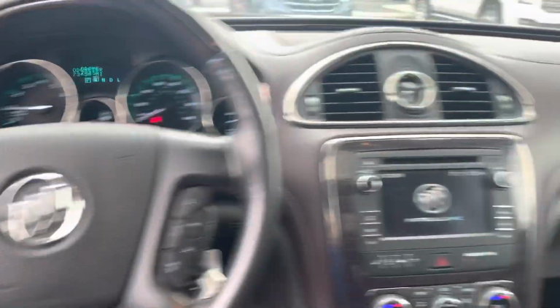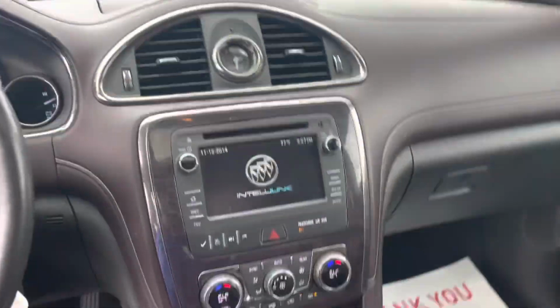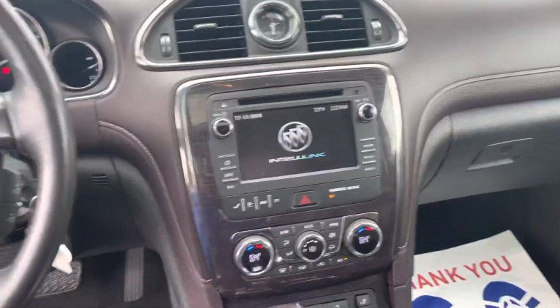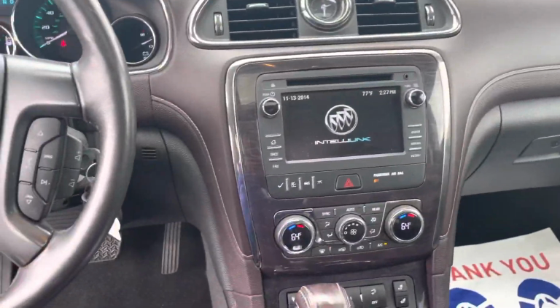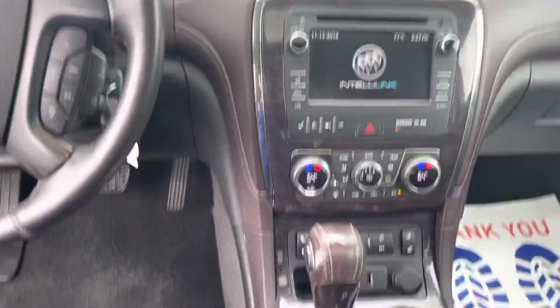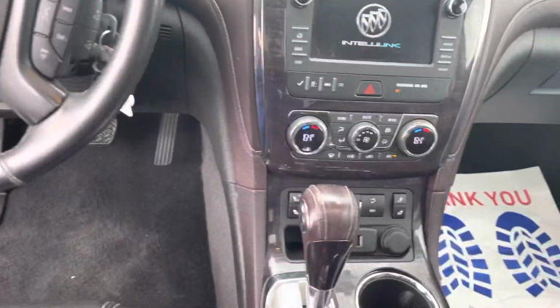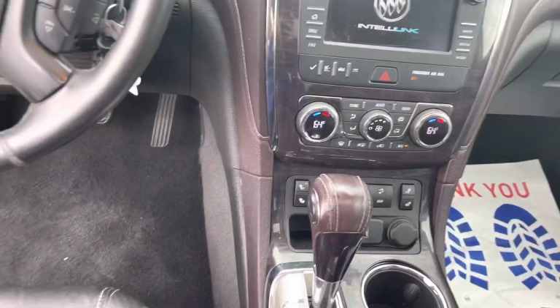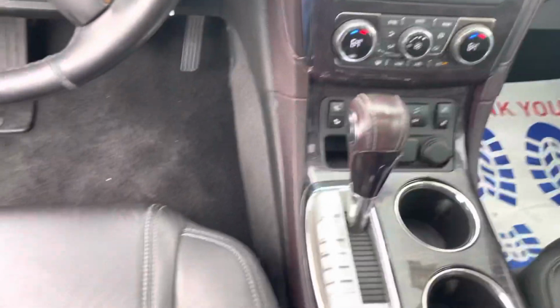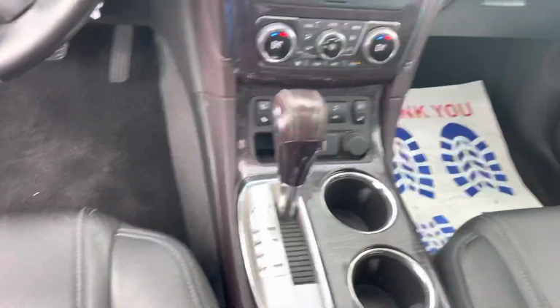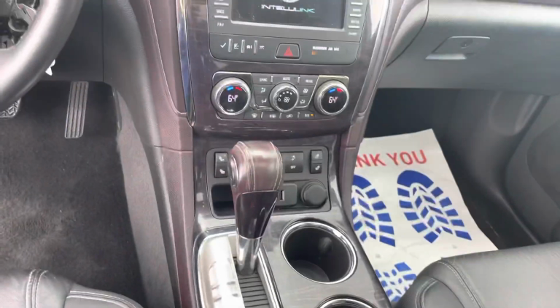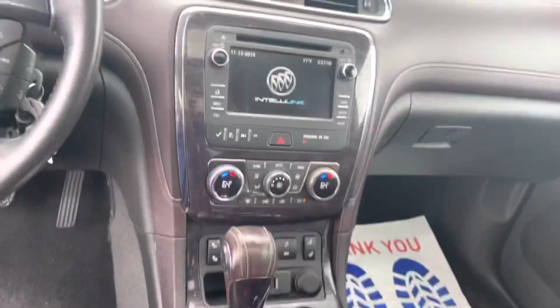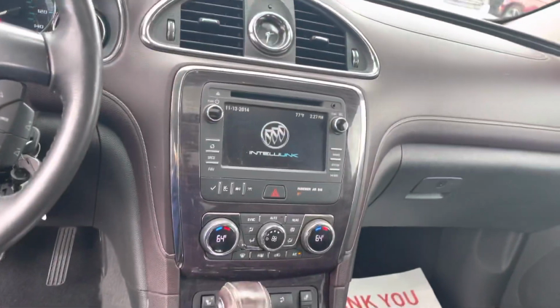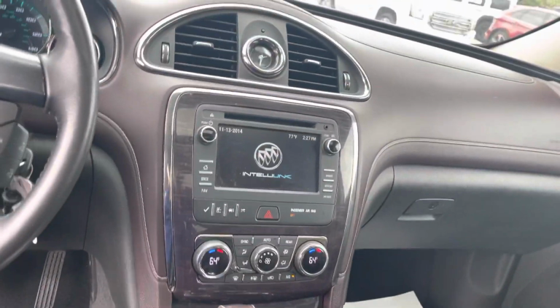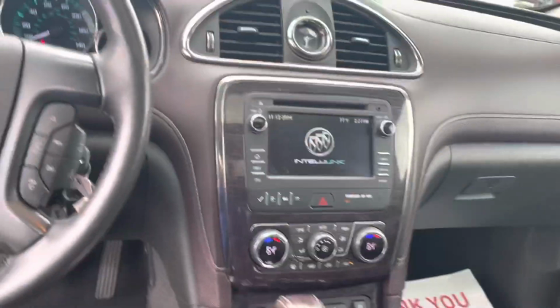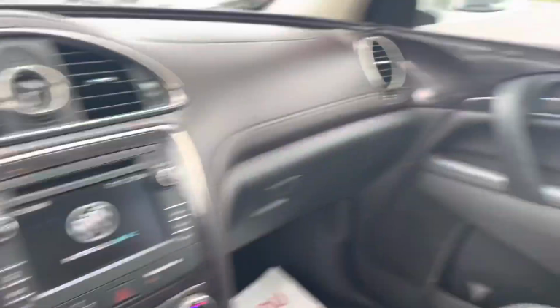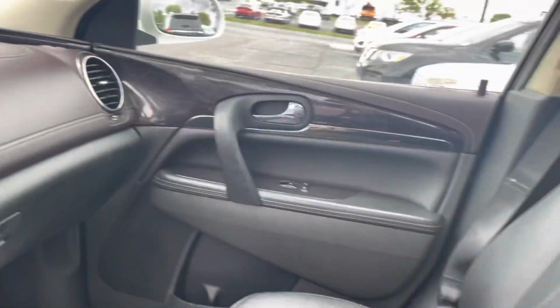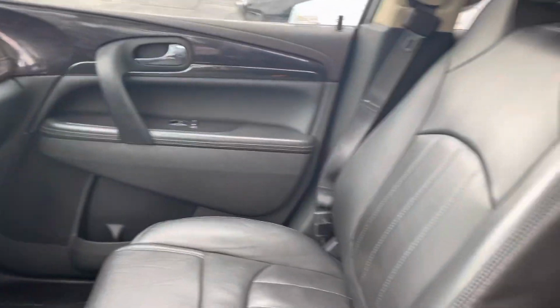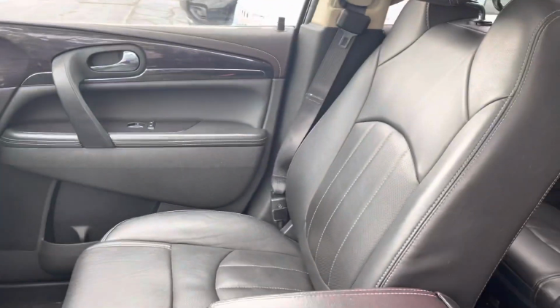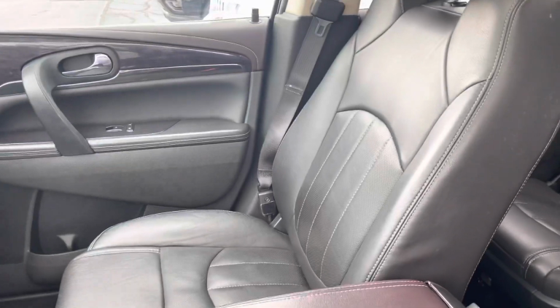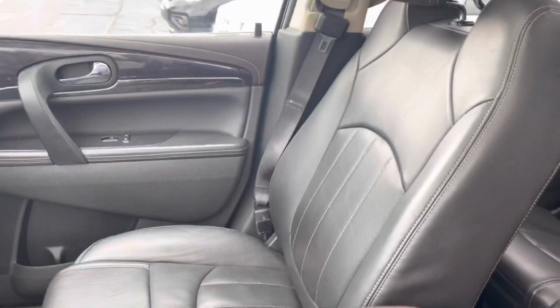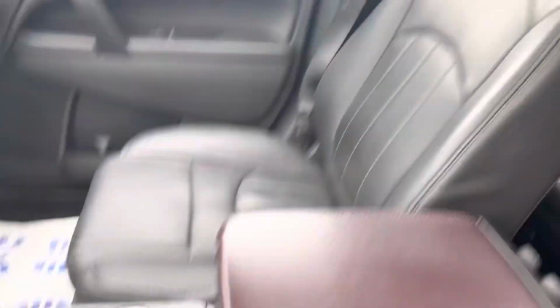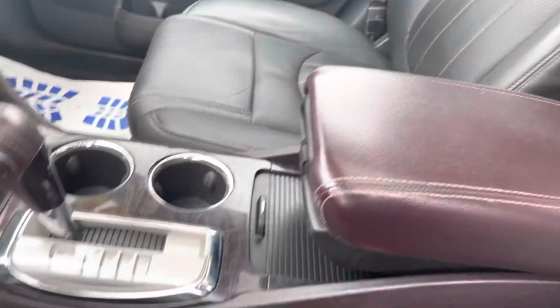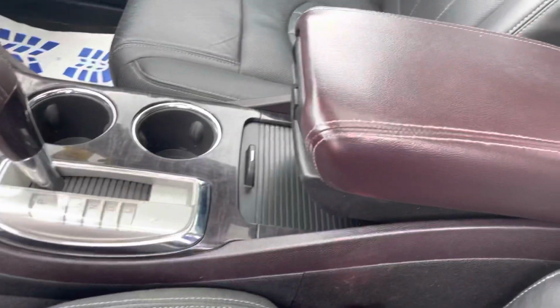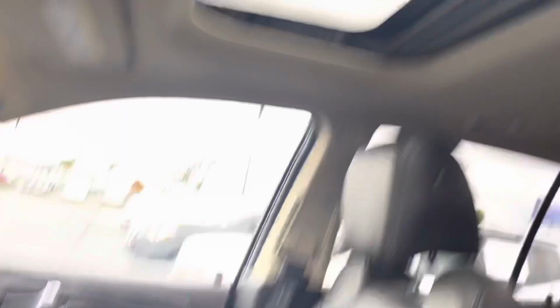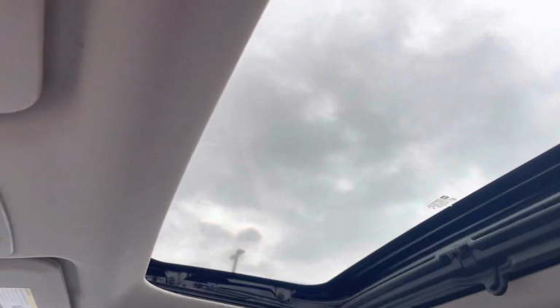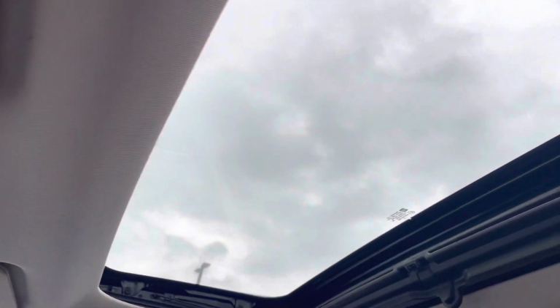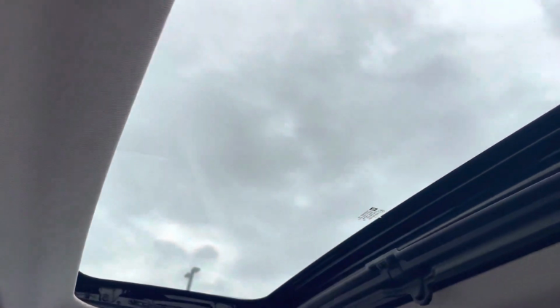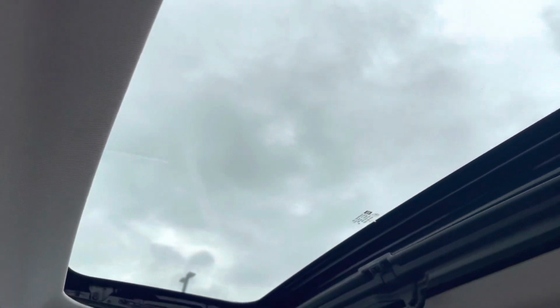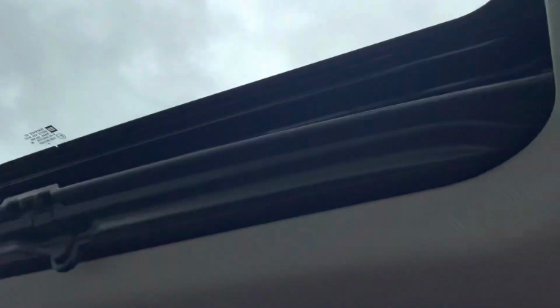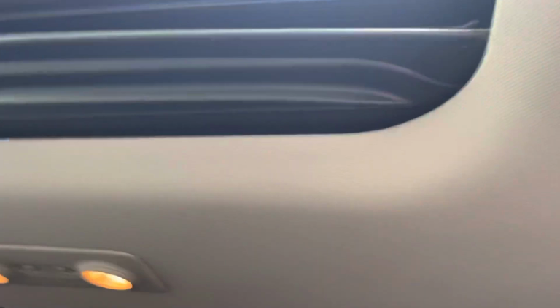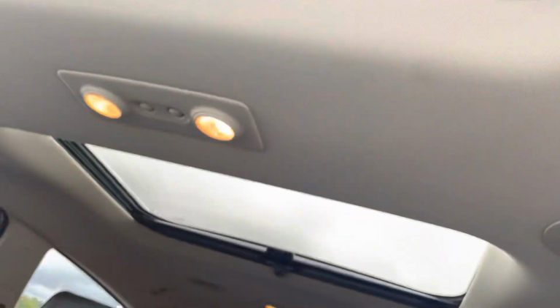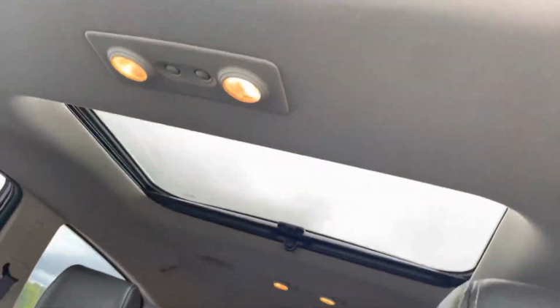The dash looks great and it's got heated seats down there. The leather is in pretty good condition, and there's a sunroof — actually a double sunroof in the back.